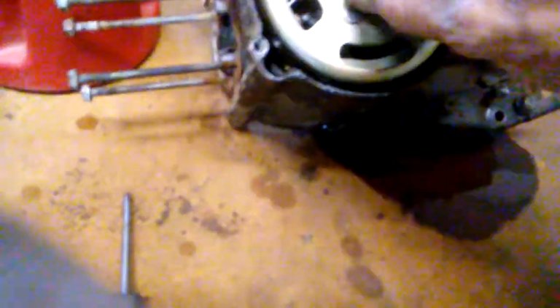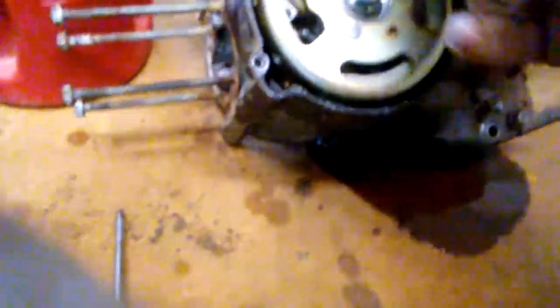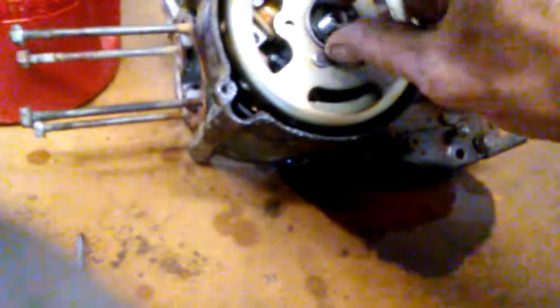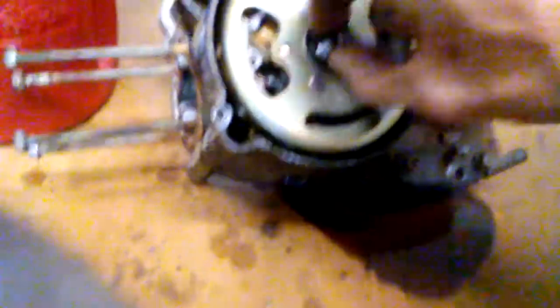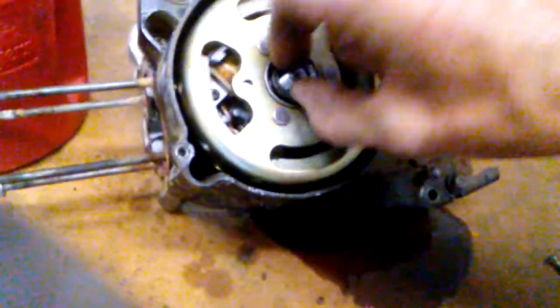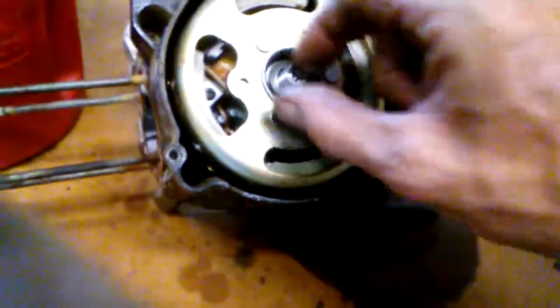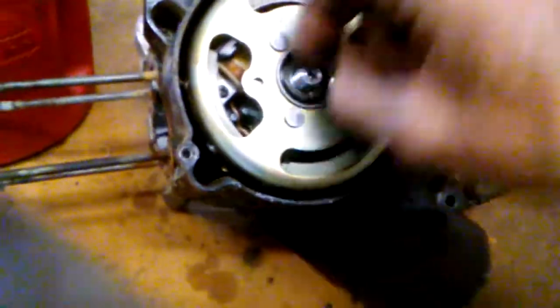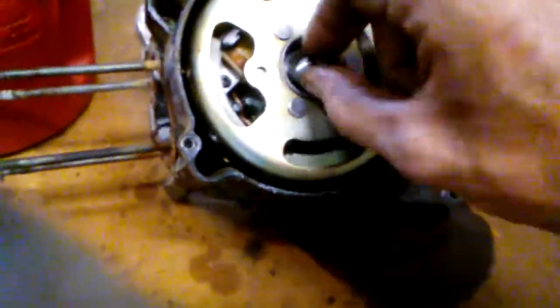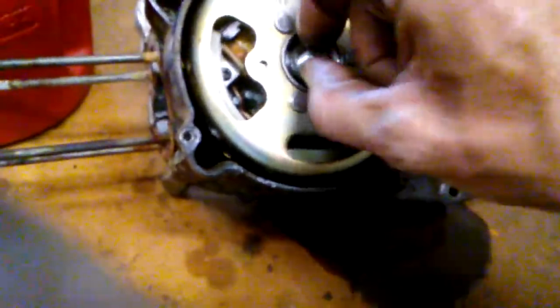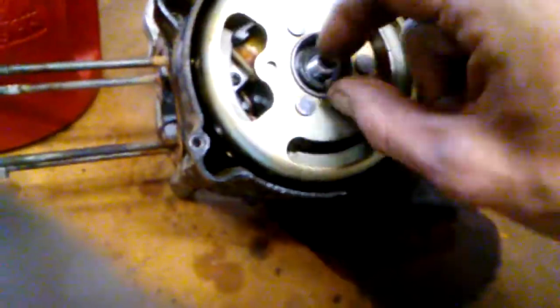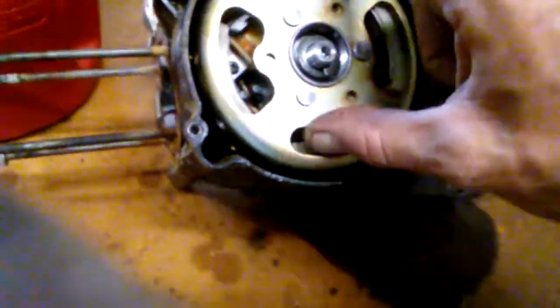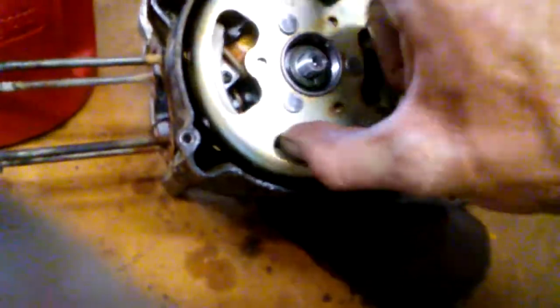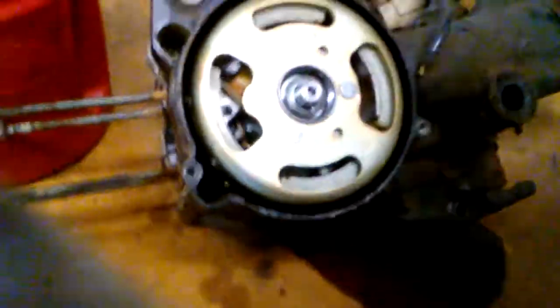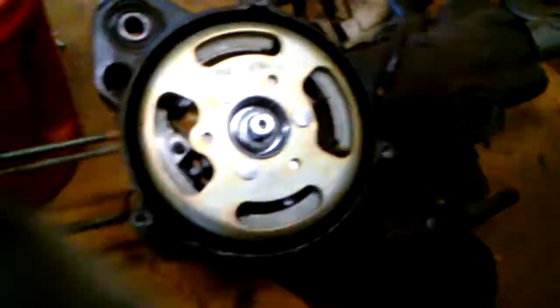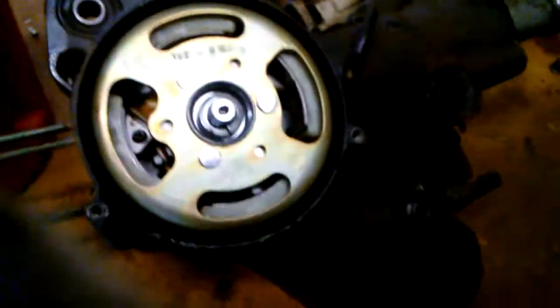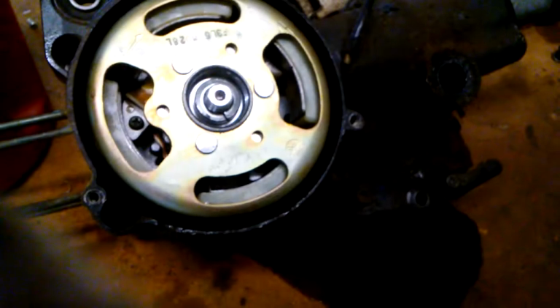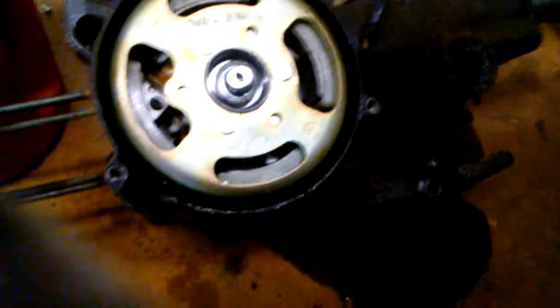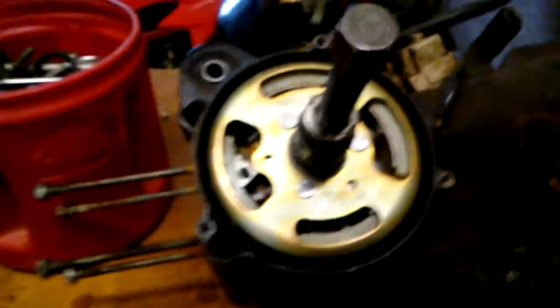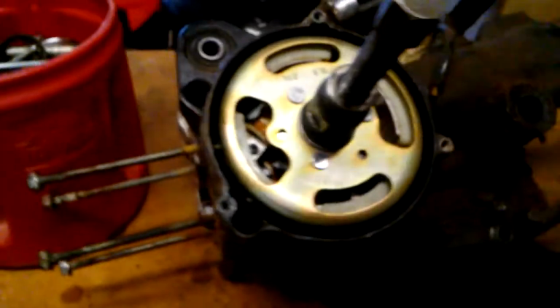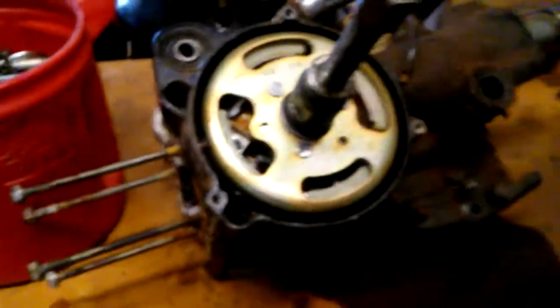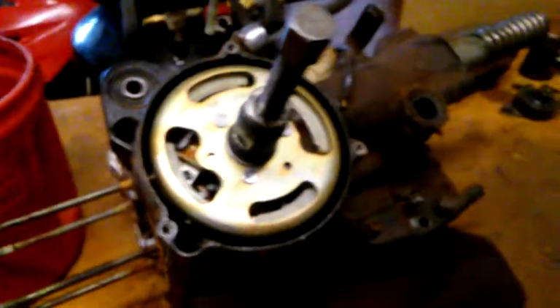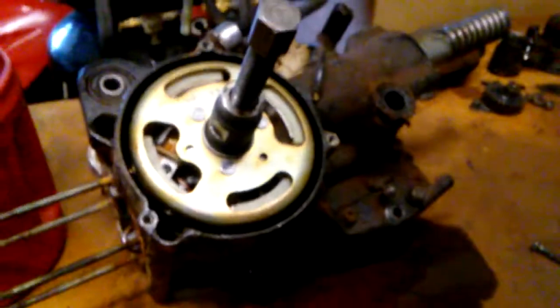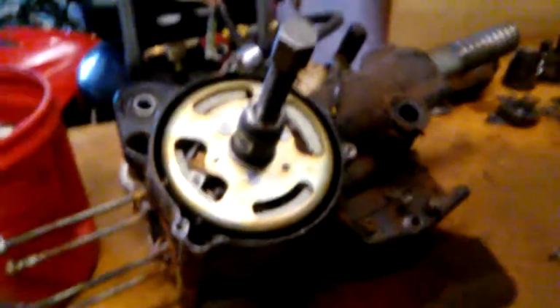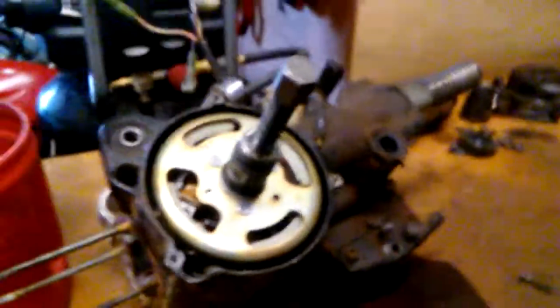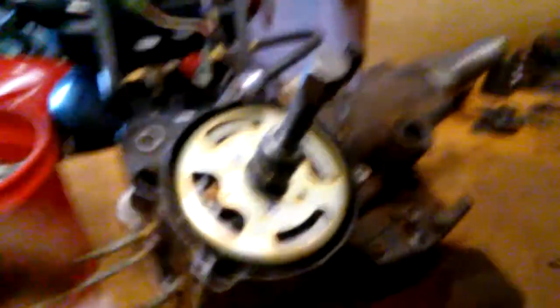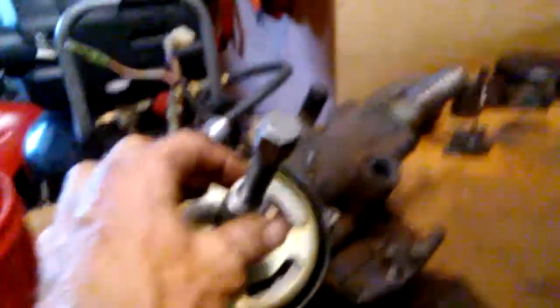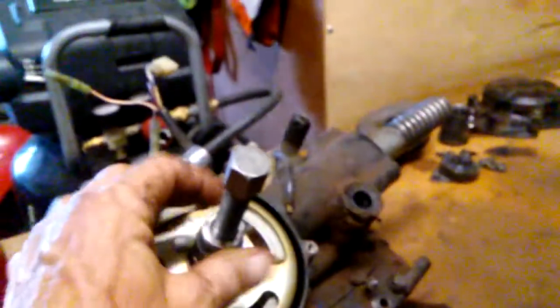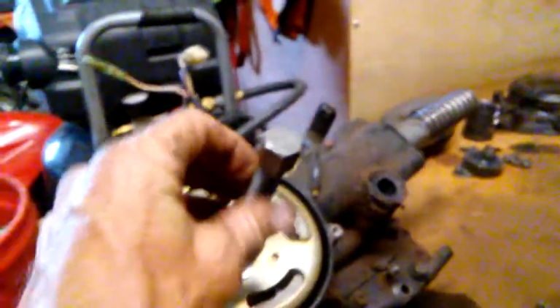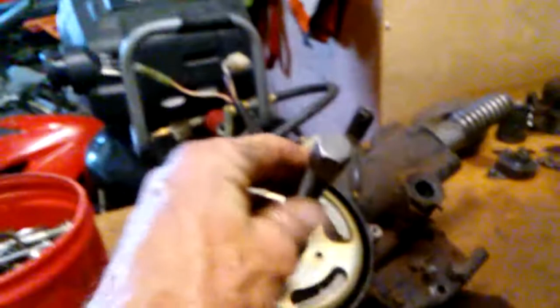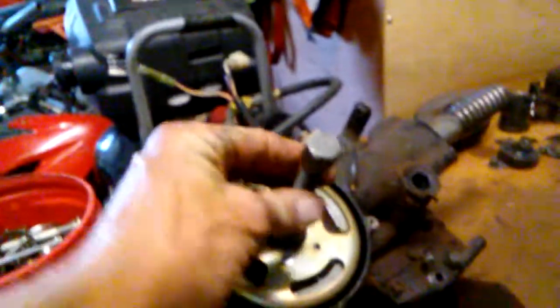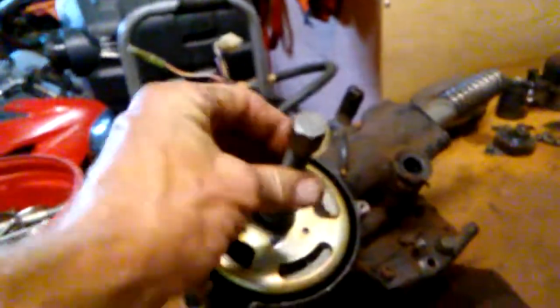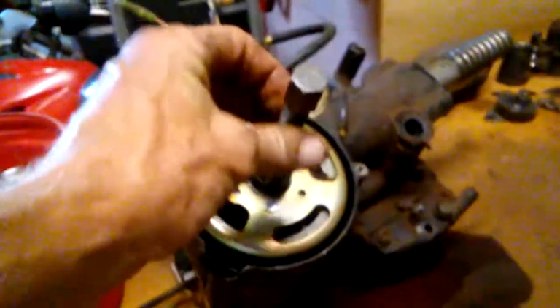I've already got this impacted off. I have to use a magnet to get that, so let me grab that right quick. We've got the washer out. You've got to have one of these polers or you're never going to get this thing out.